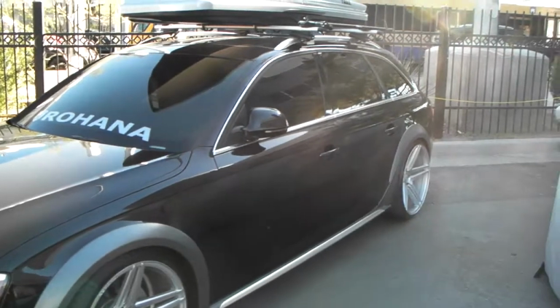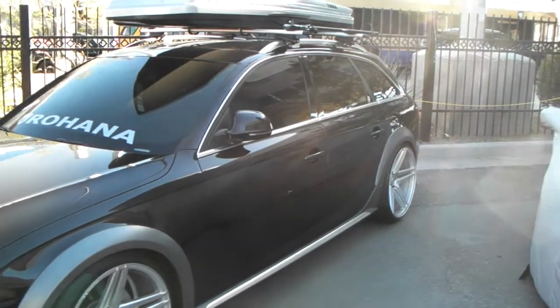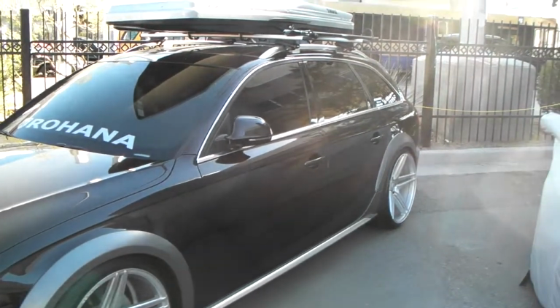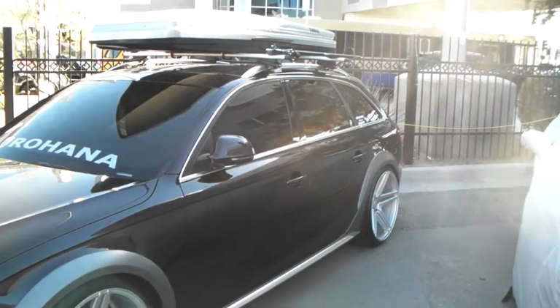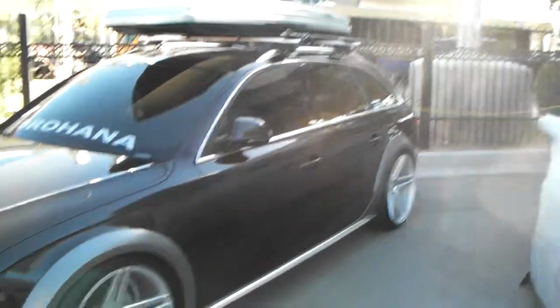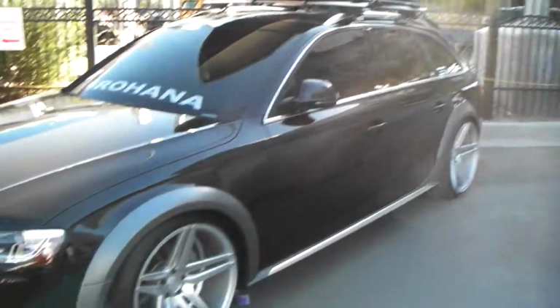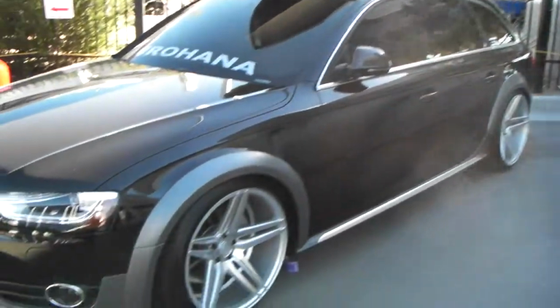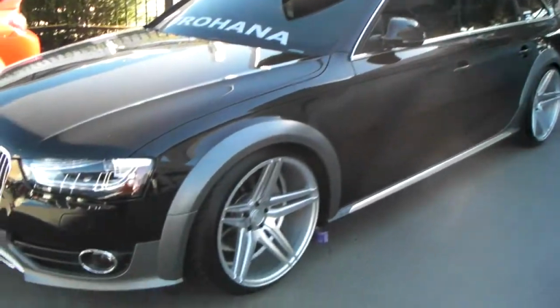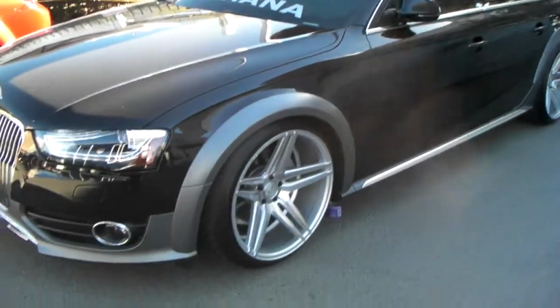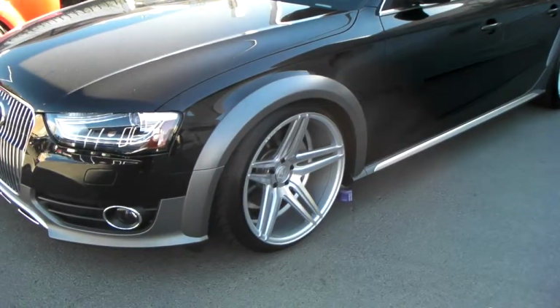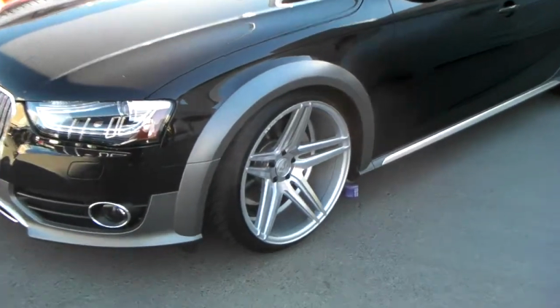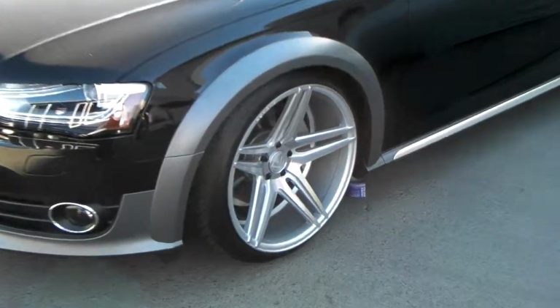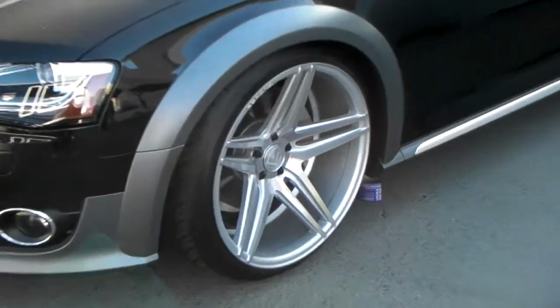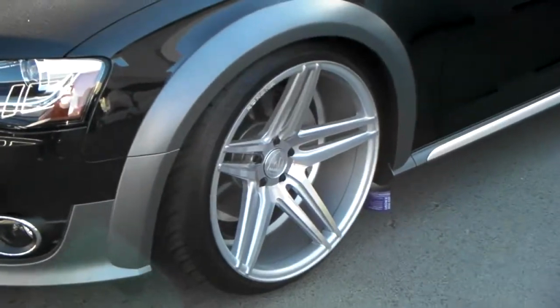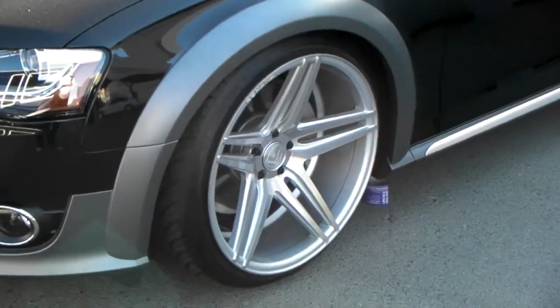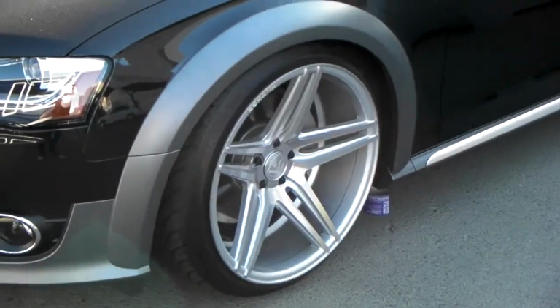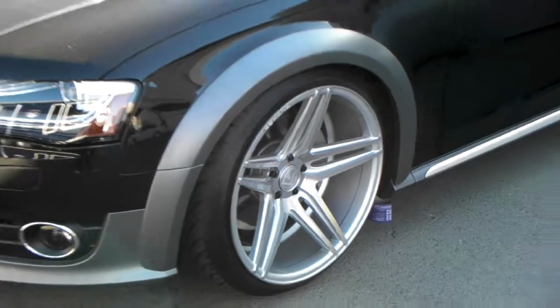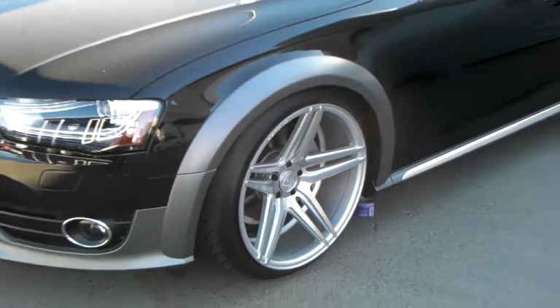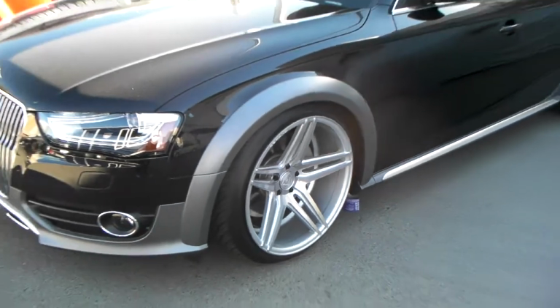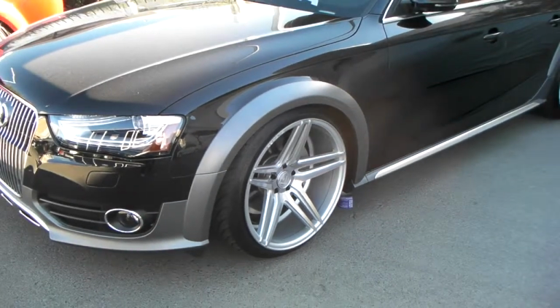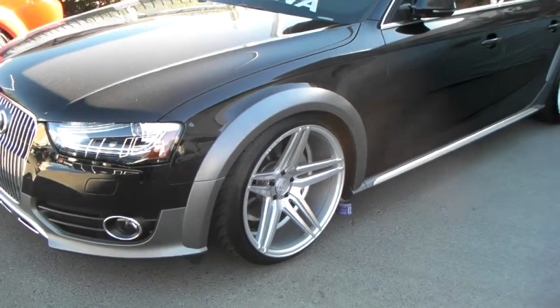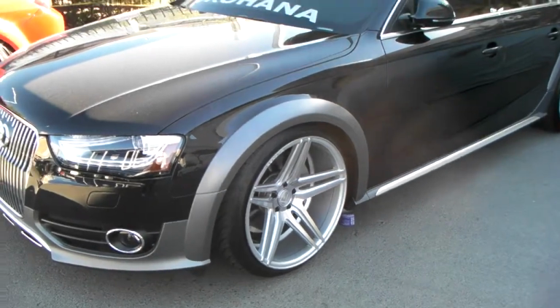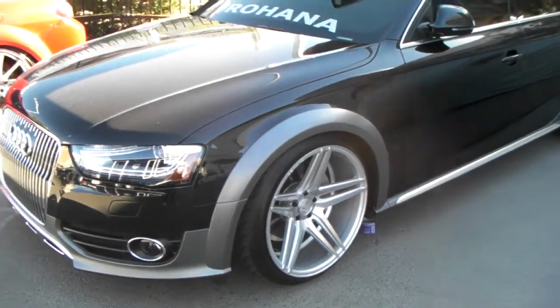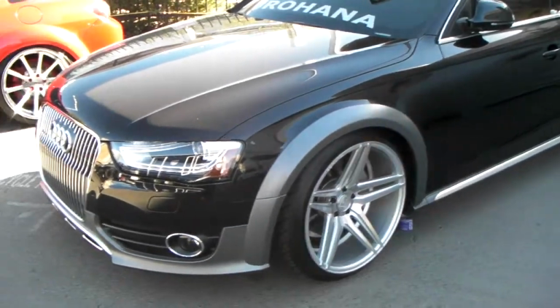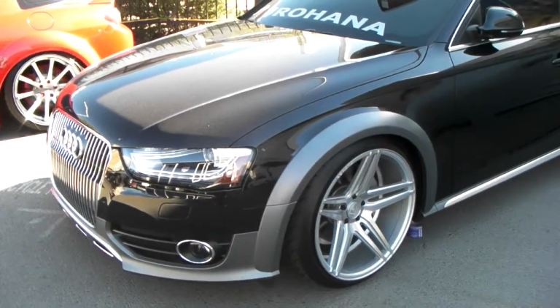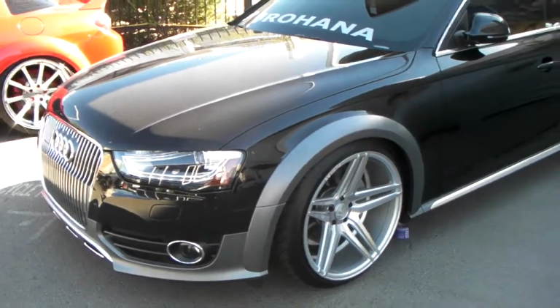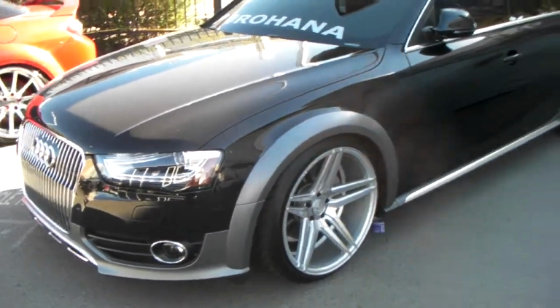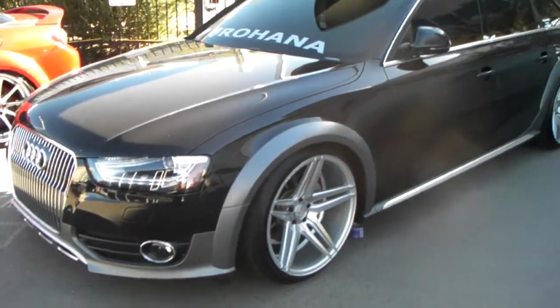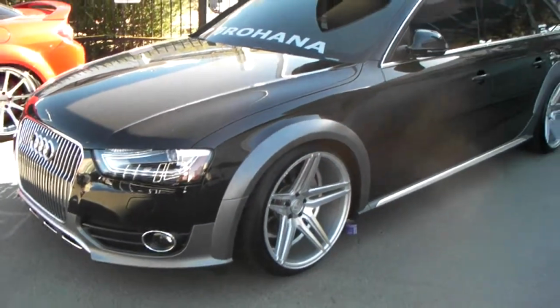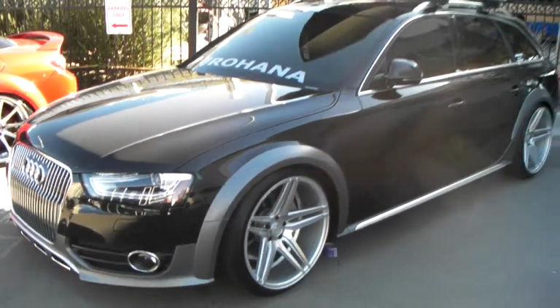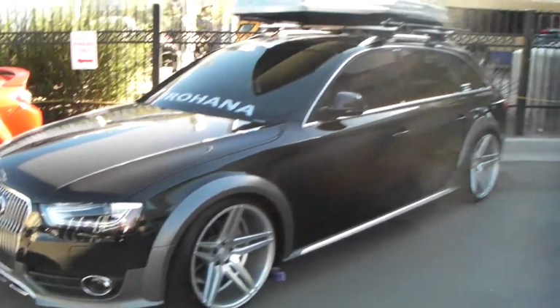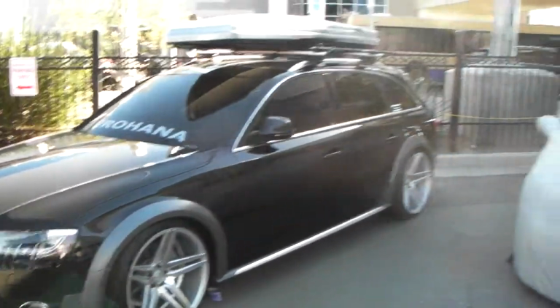Got the 20 by 11 in the back, 20 by 10 in the front. You can see the concave on the front is deep. This is something that you can do on Audis without much modification — you can put really wide wheels on the front and the rear.